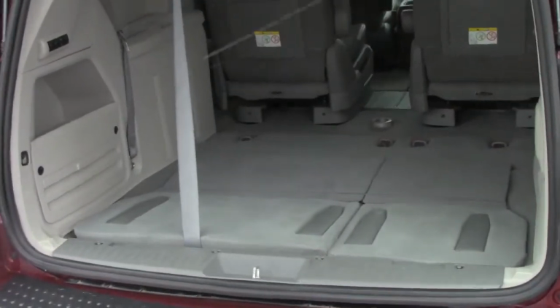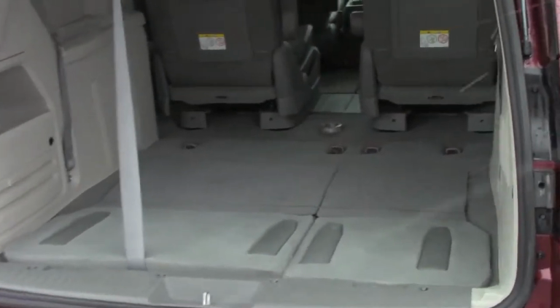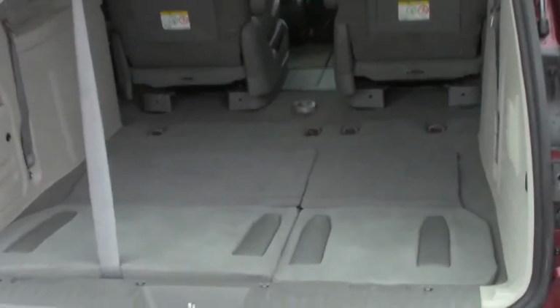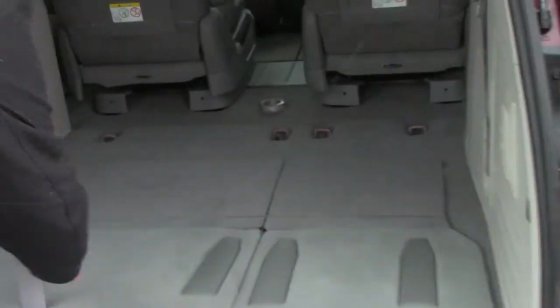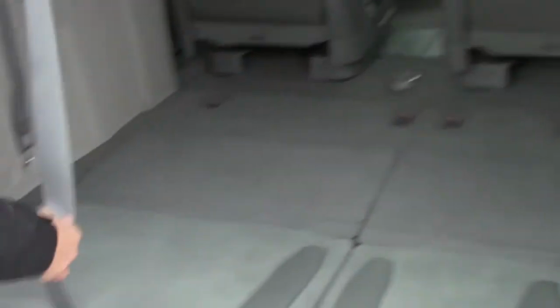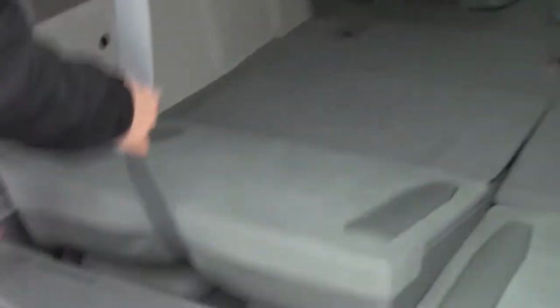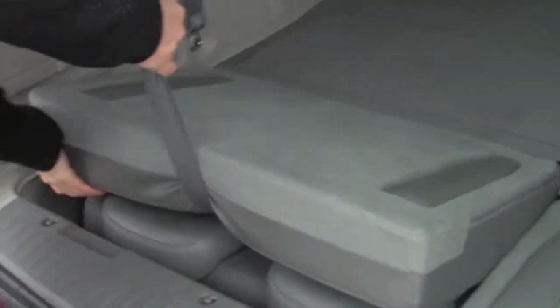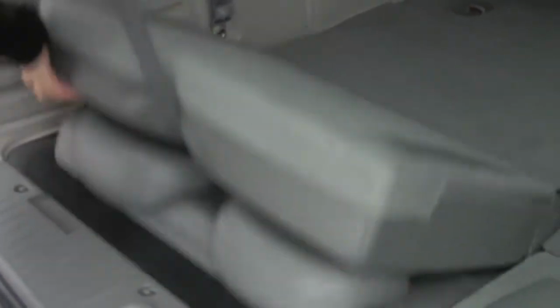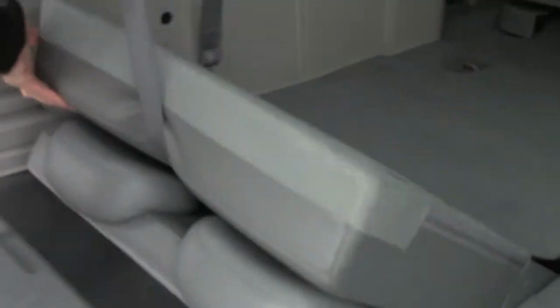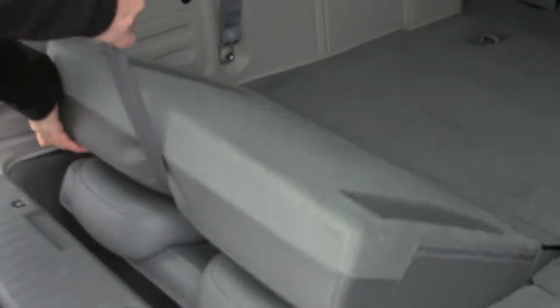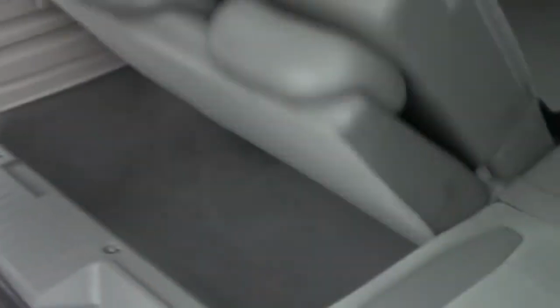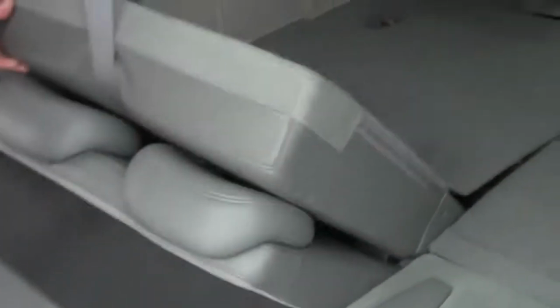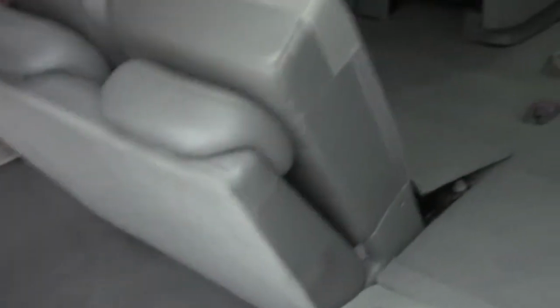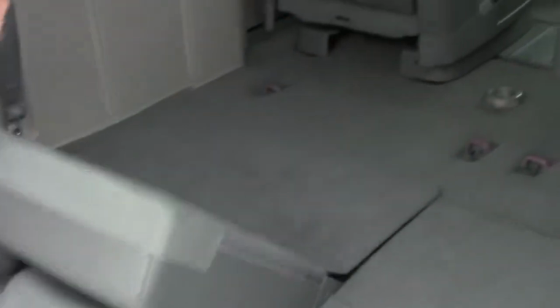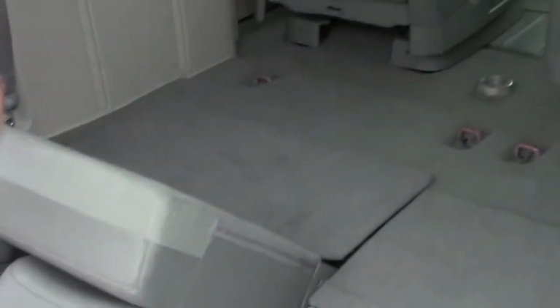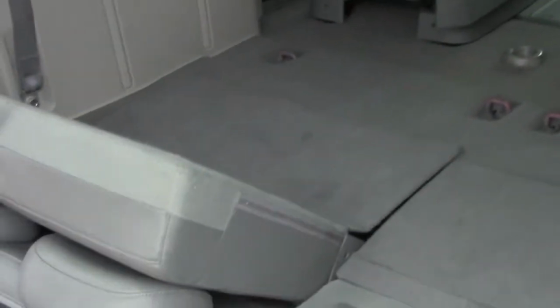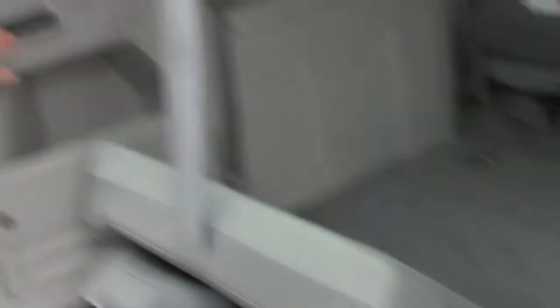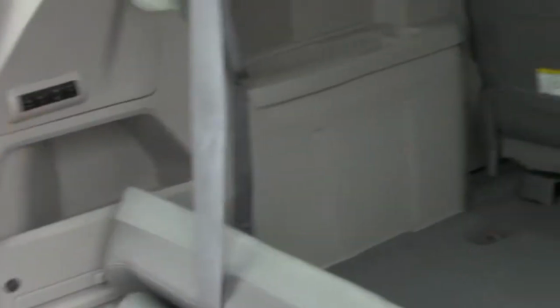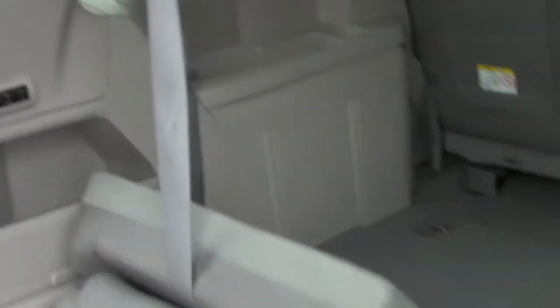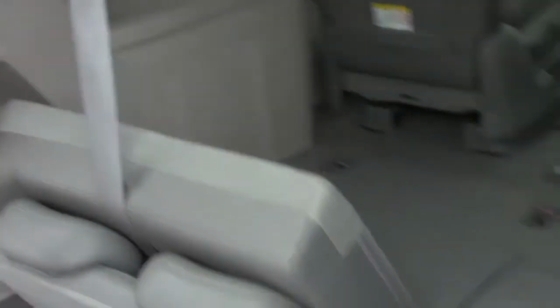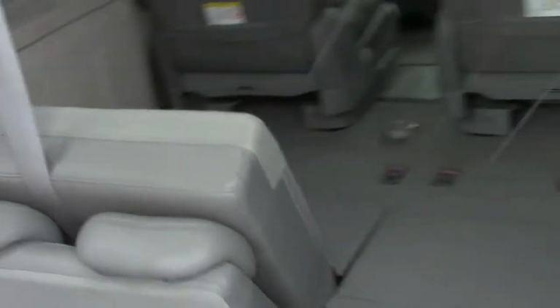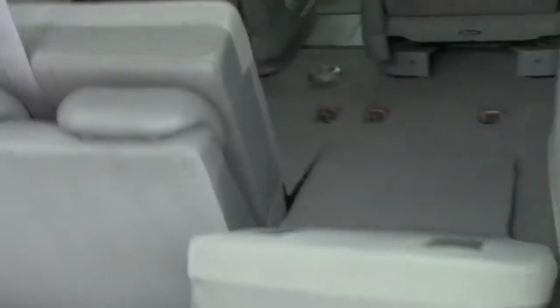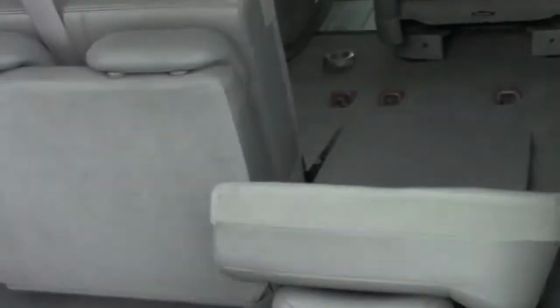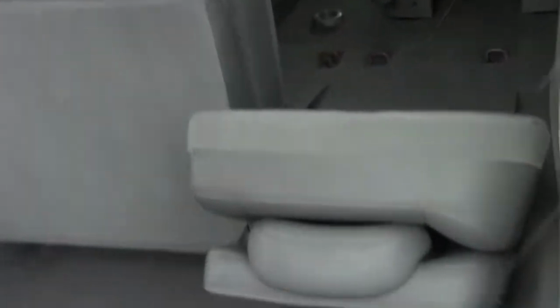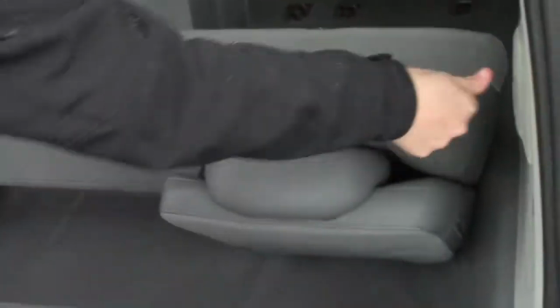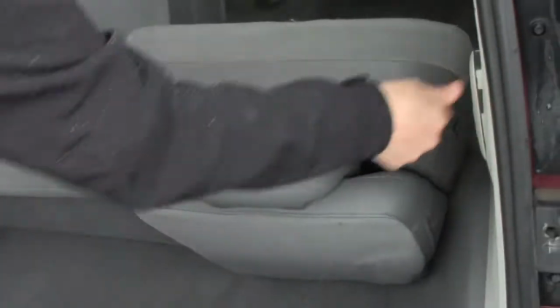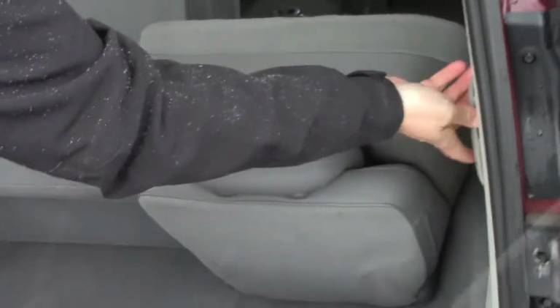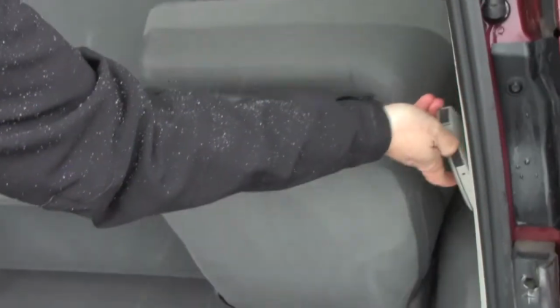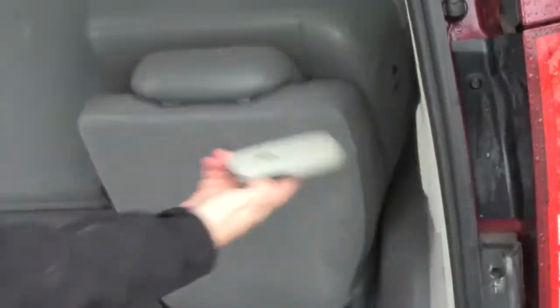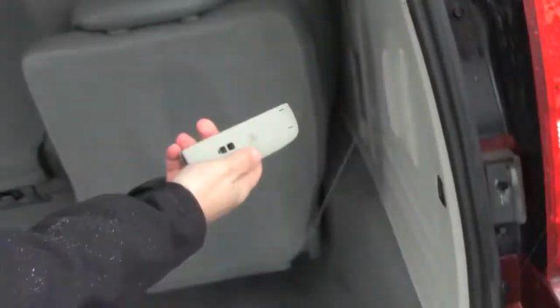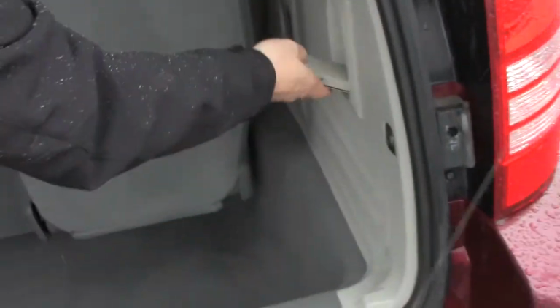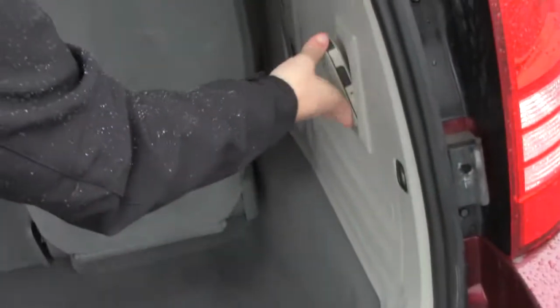You have your 60-40 fold-down seats if you need the additional space. It does have the fancy little flashlight in the back as well. Pretty nice.